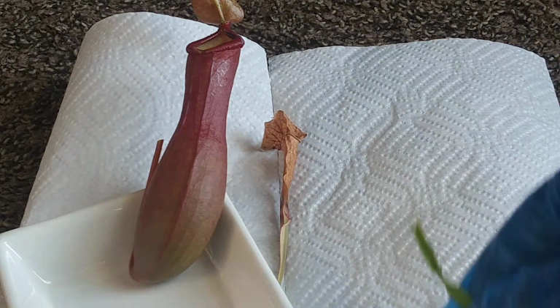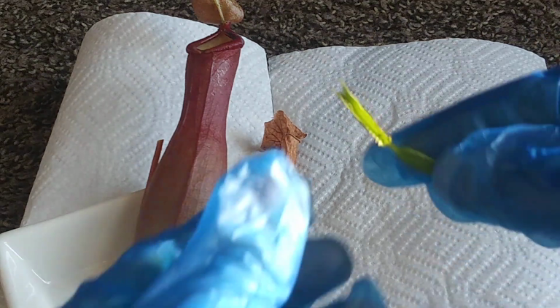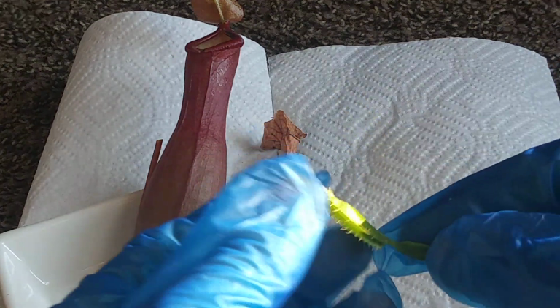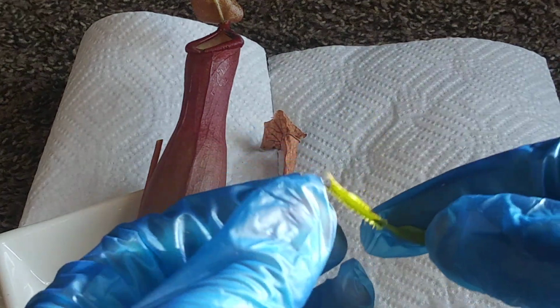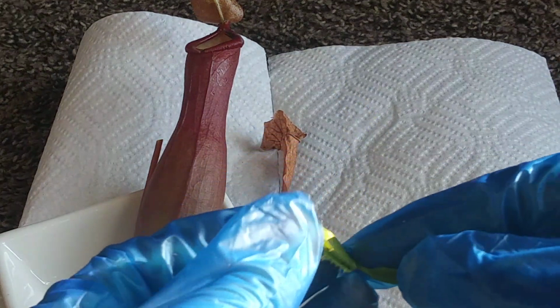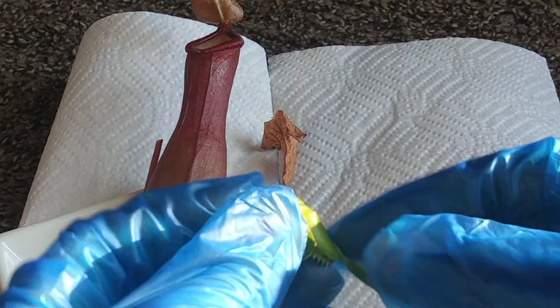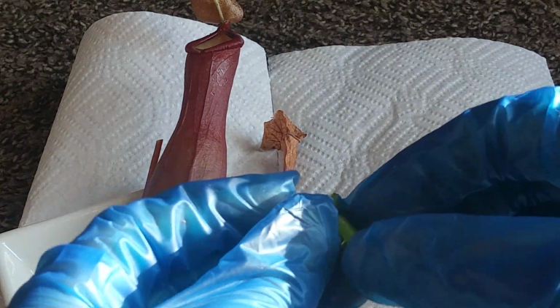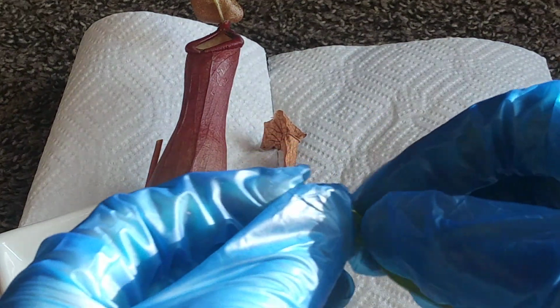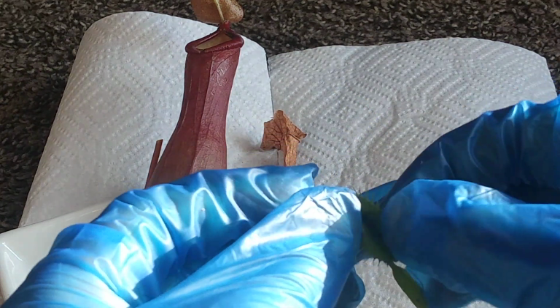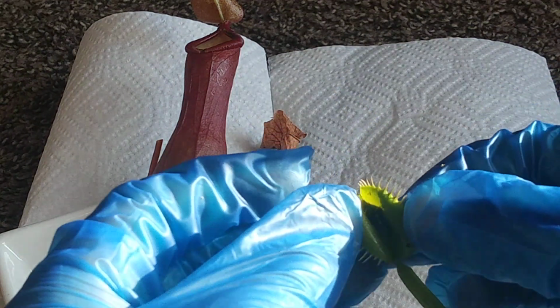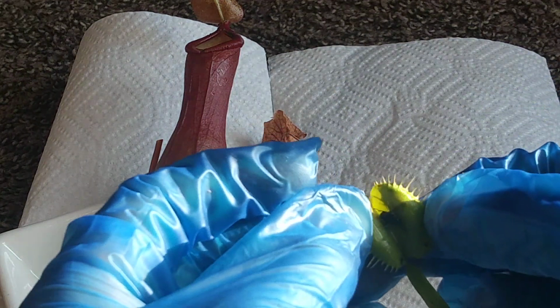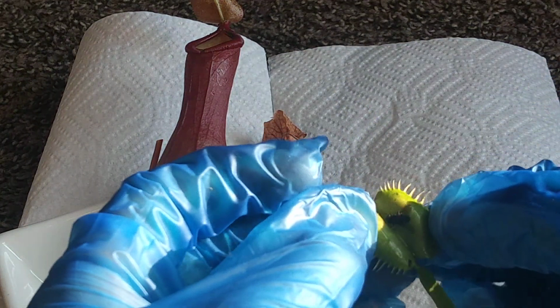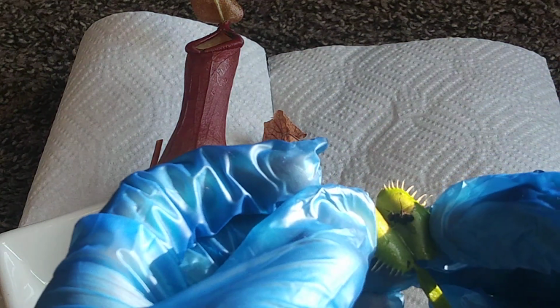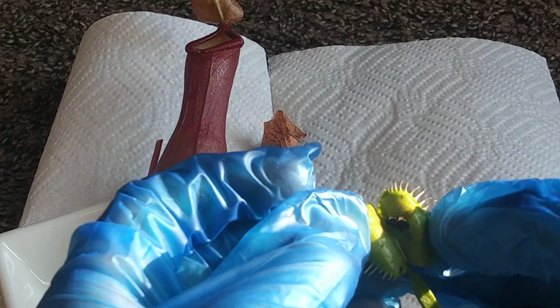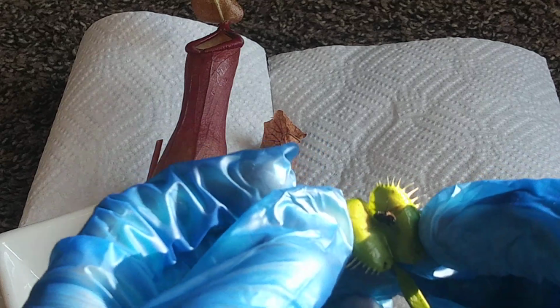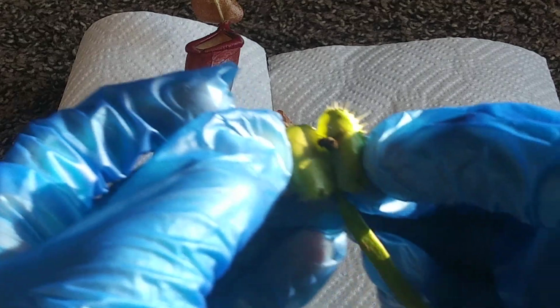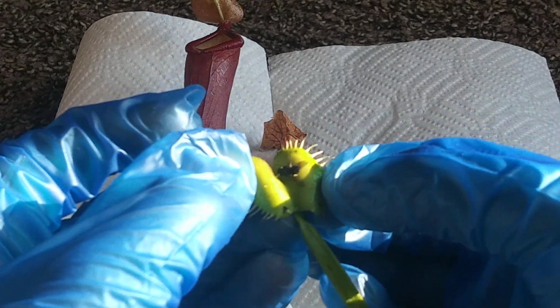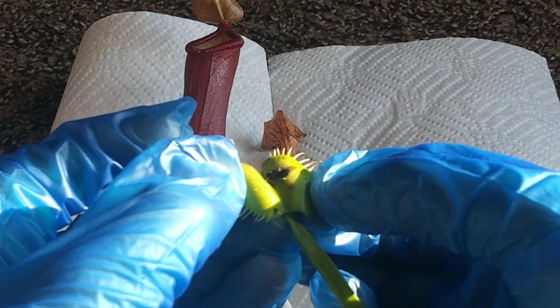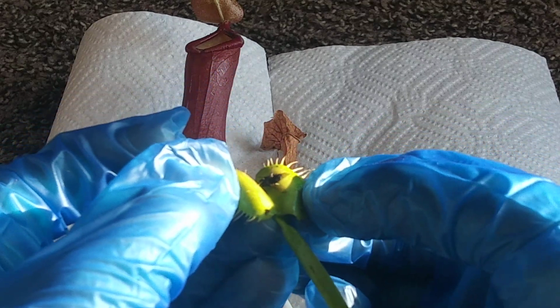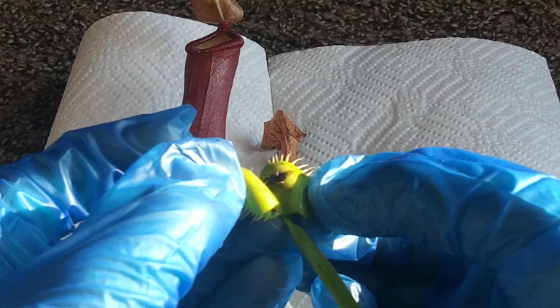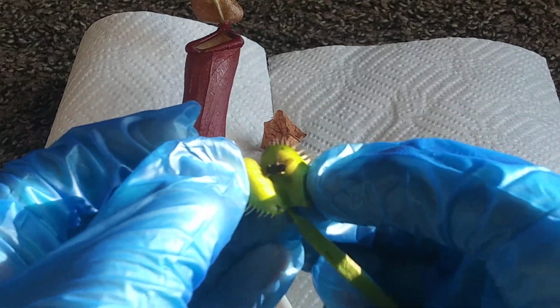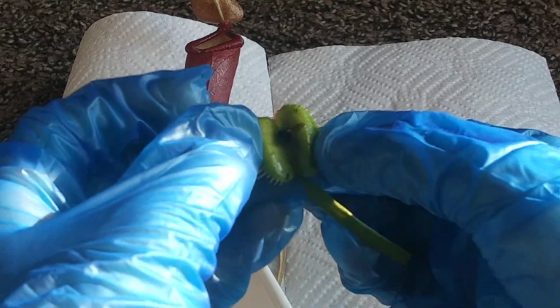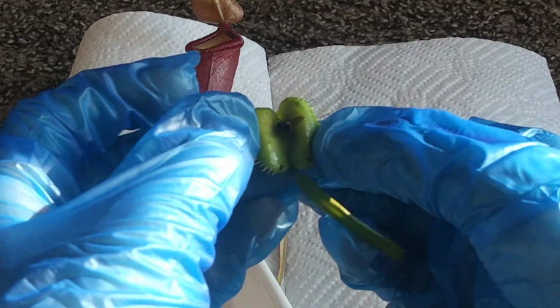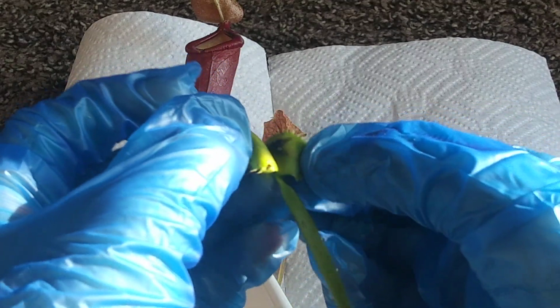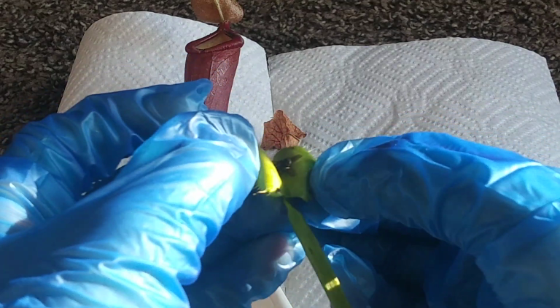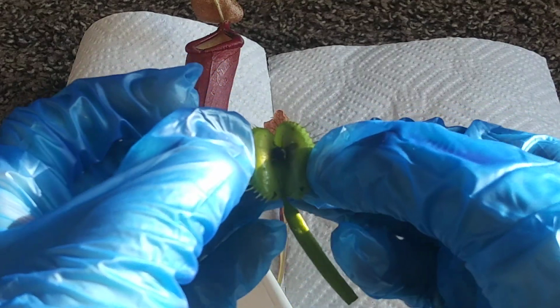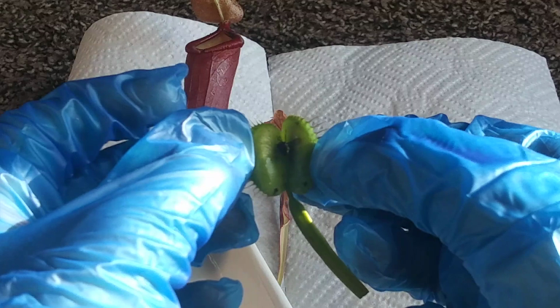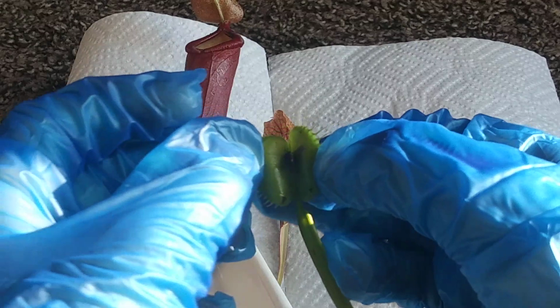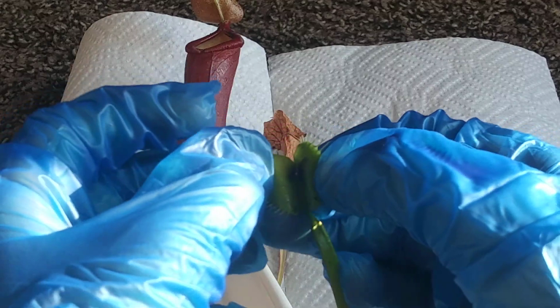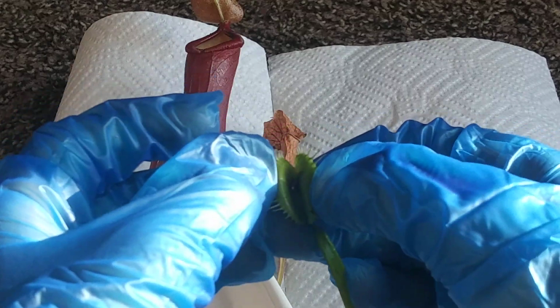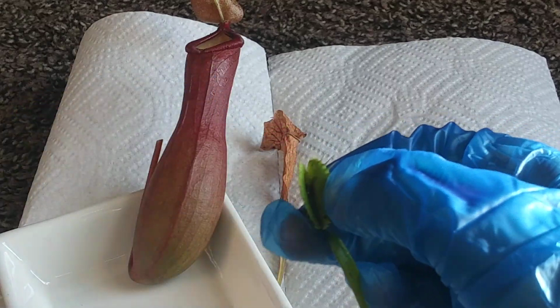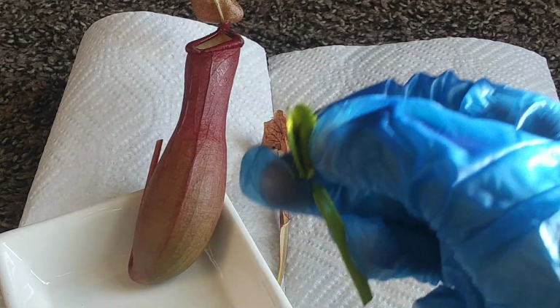Let's open it and see what it looks like inside. It doesn't look like much. It's just a dead fly inside of it, and the camera is out of focus.